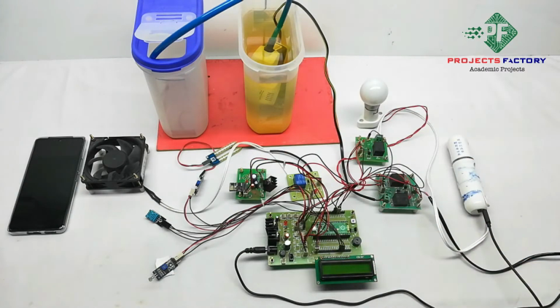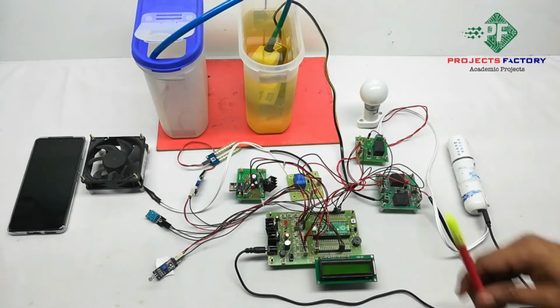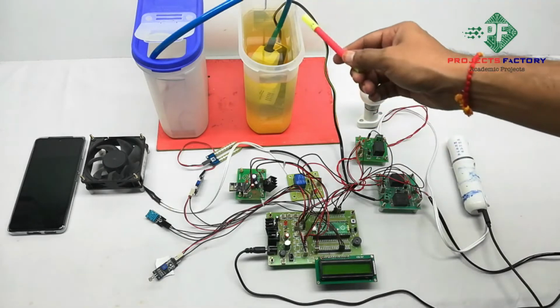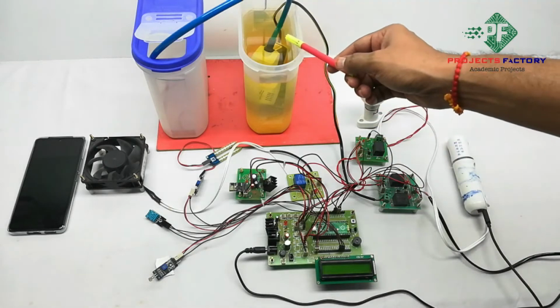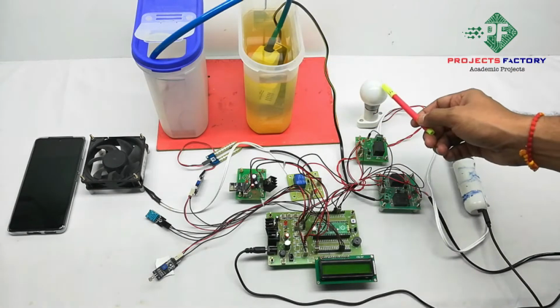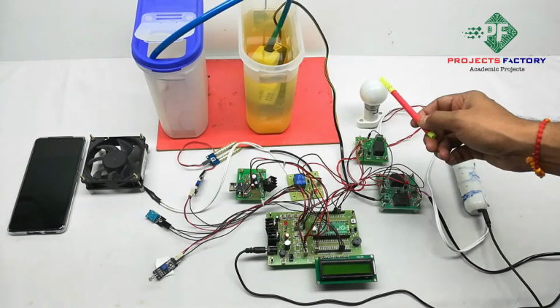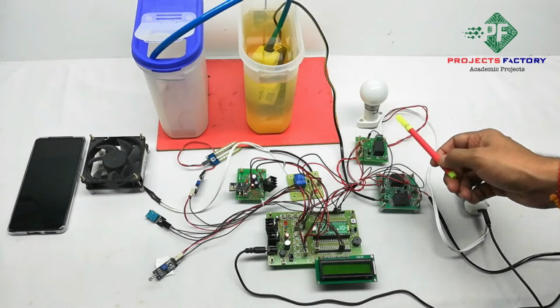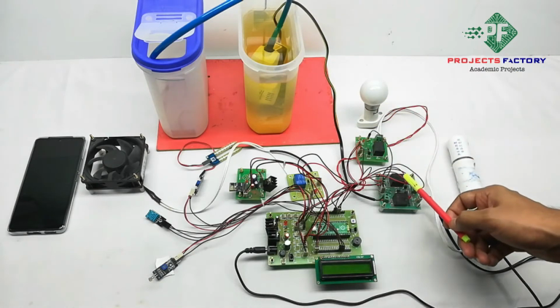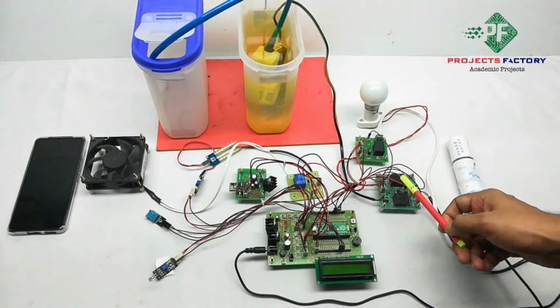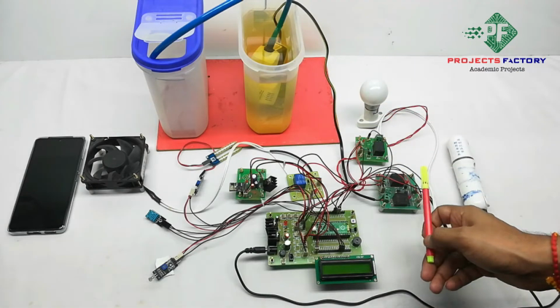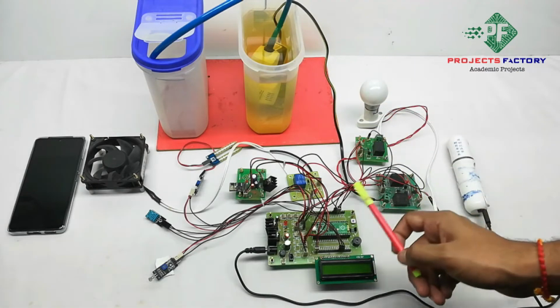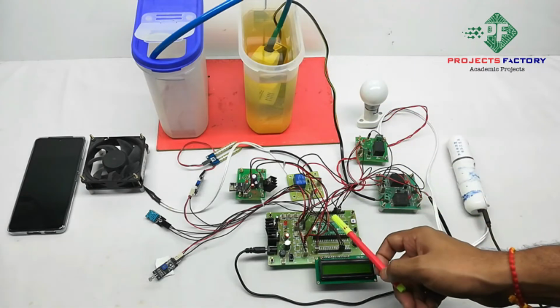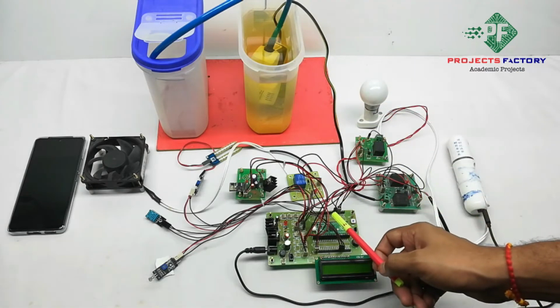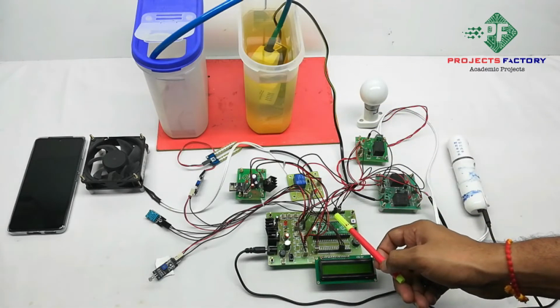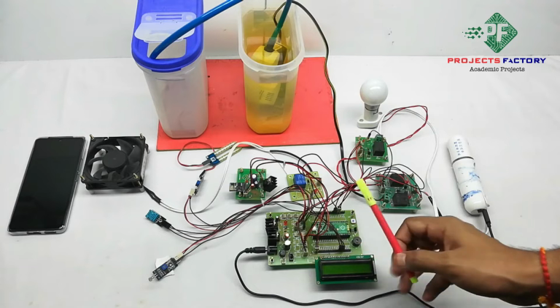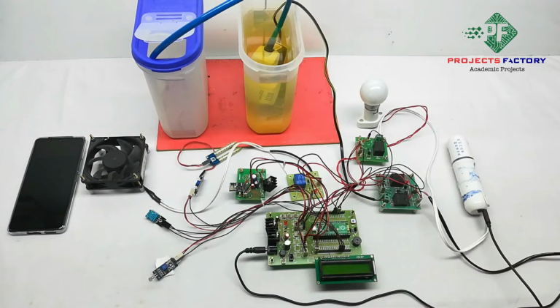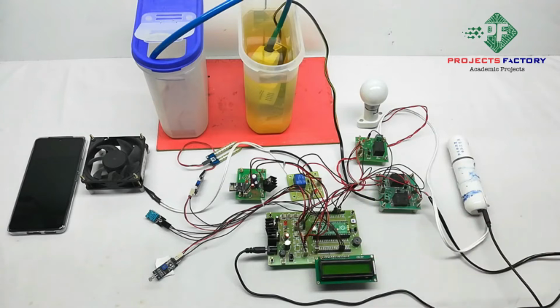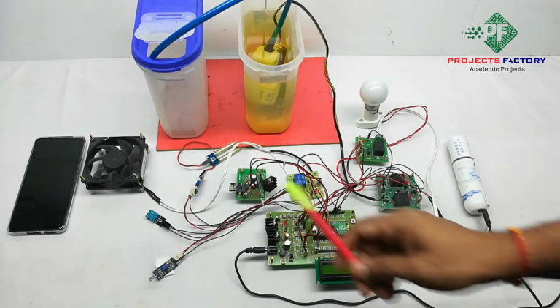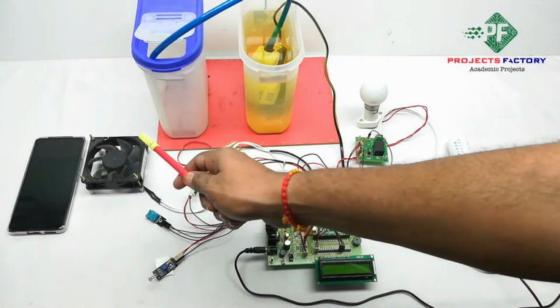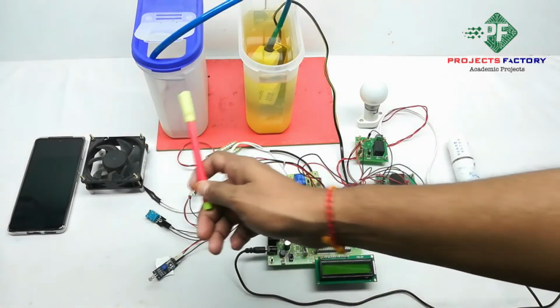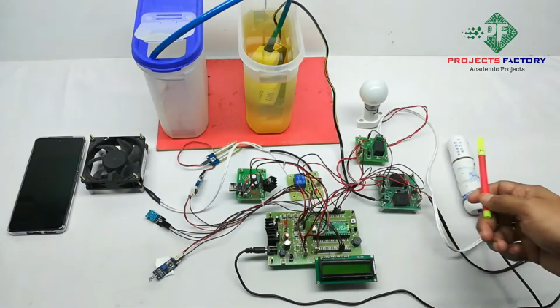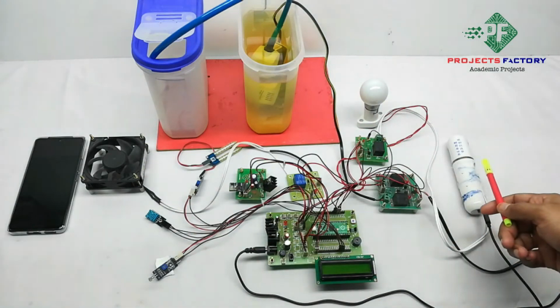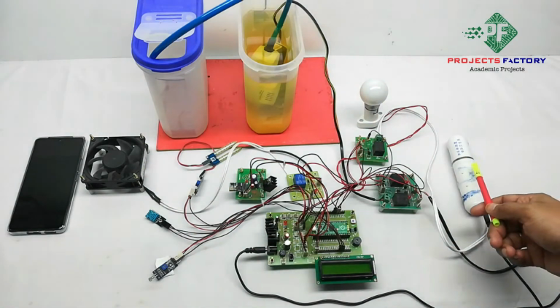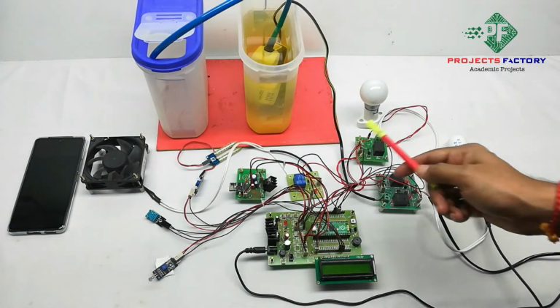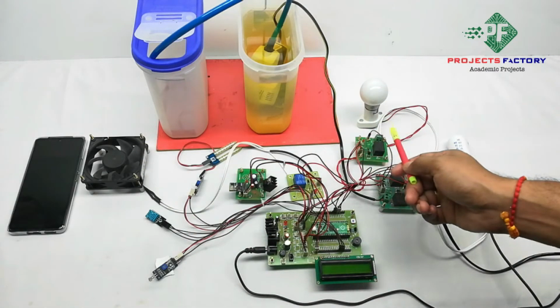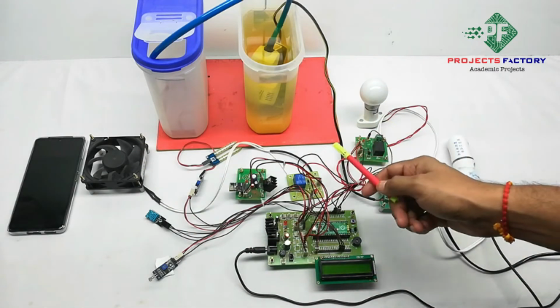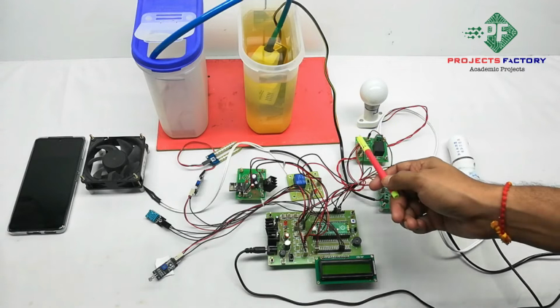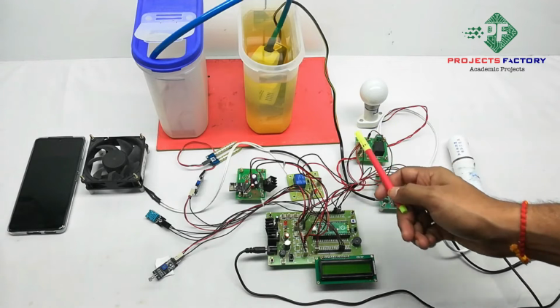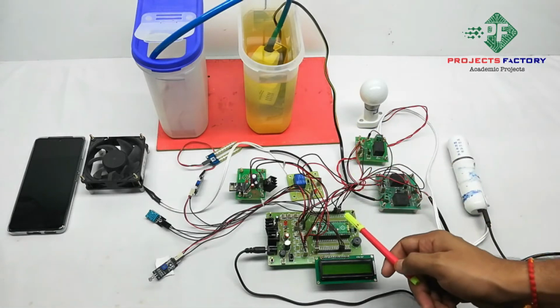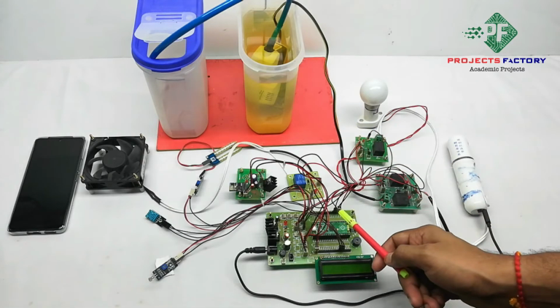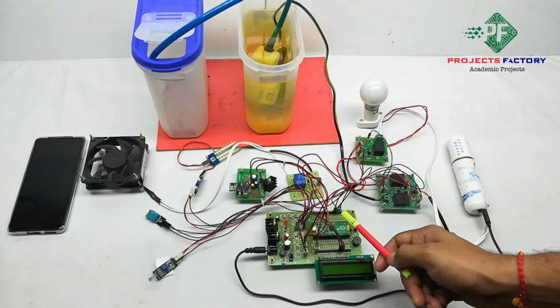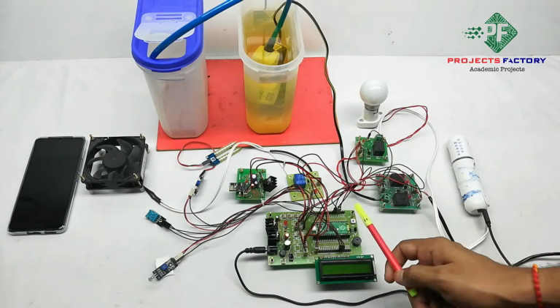Here is an AC pump and AC bulb controlled by relays which are connected to the Pi Pico digital pins. A DC fan and humidifier are also controlled by two relays connected to the Pi Pico digital pins respectively.